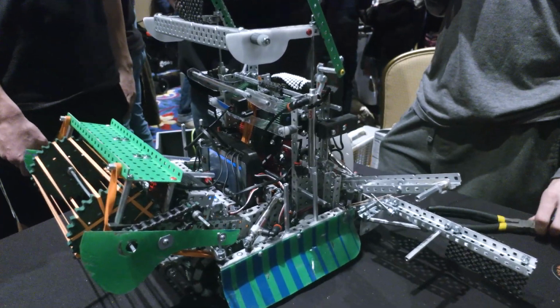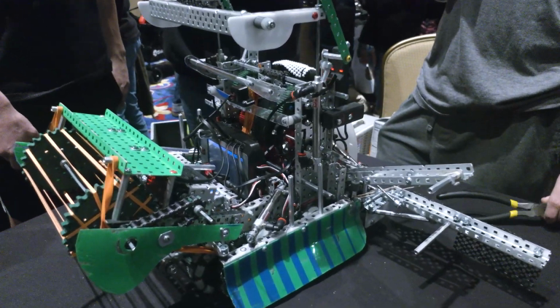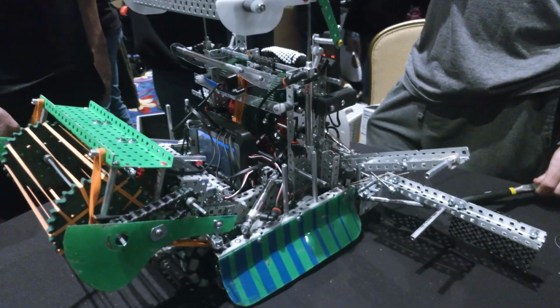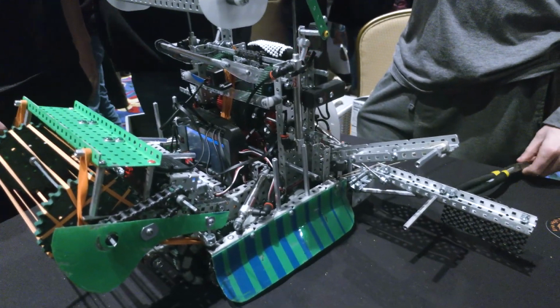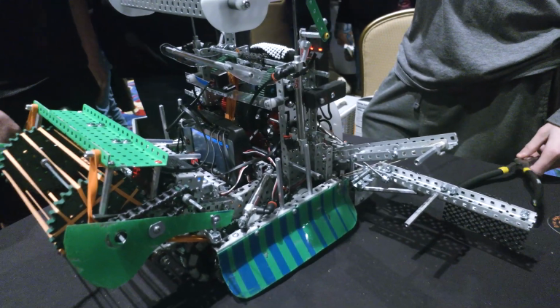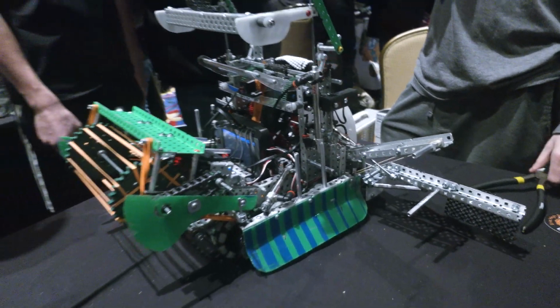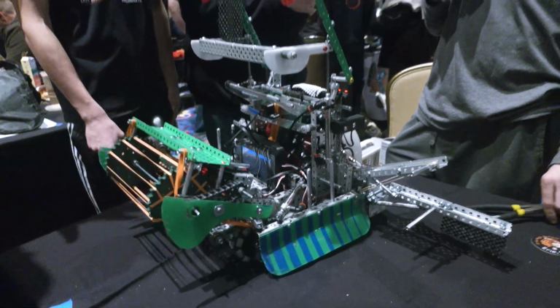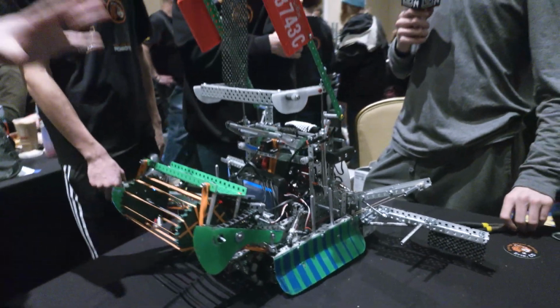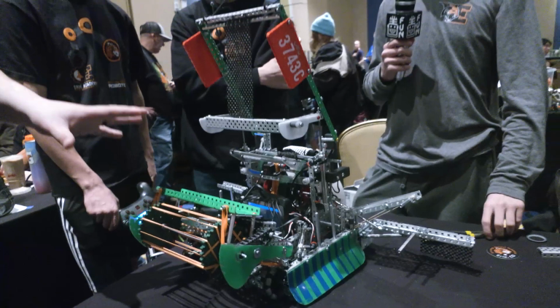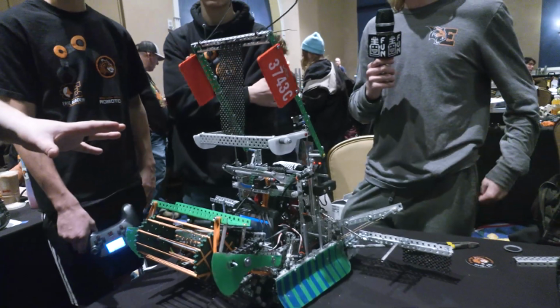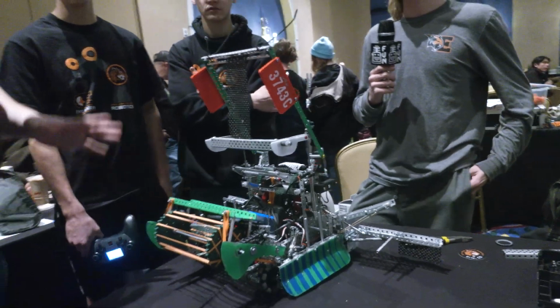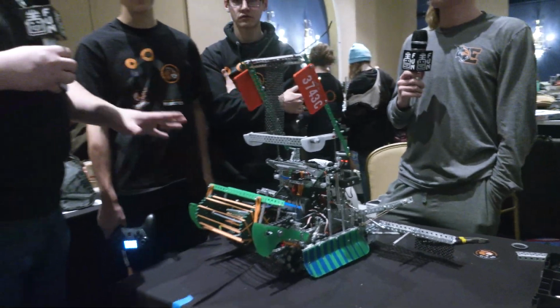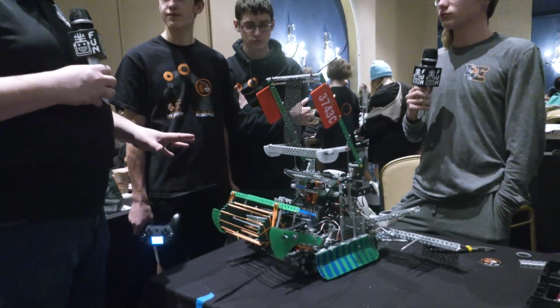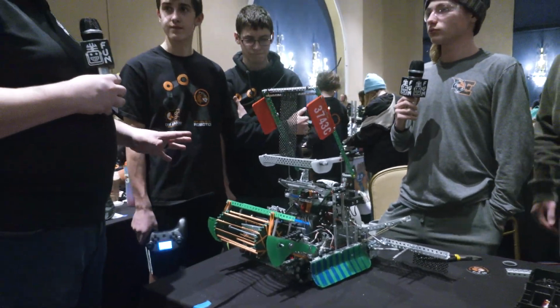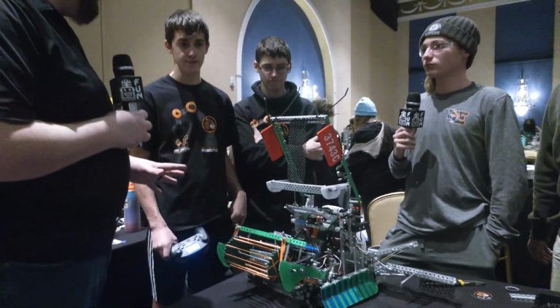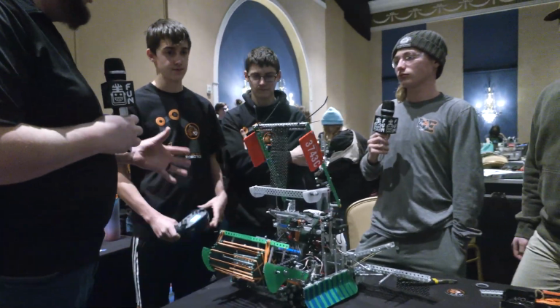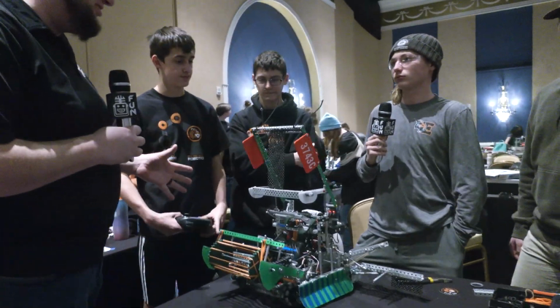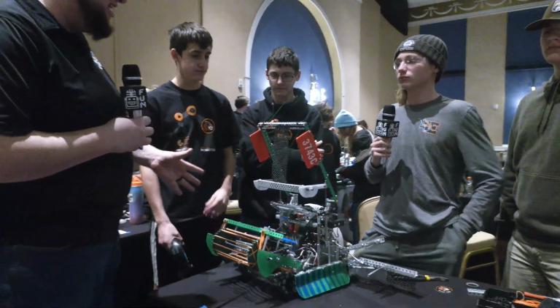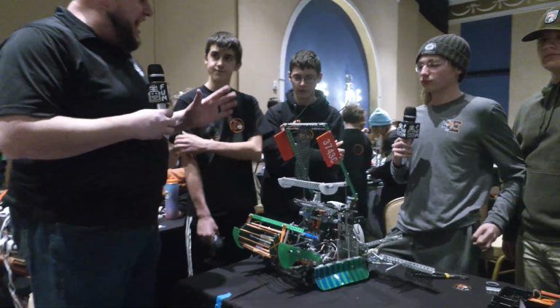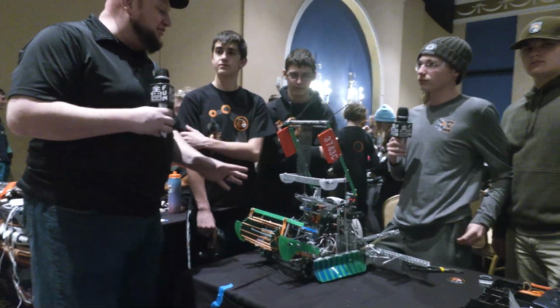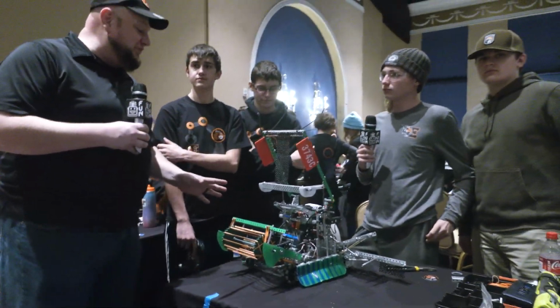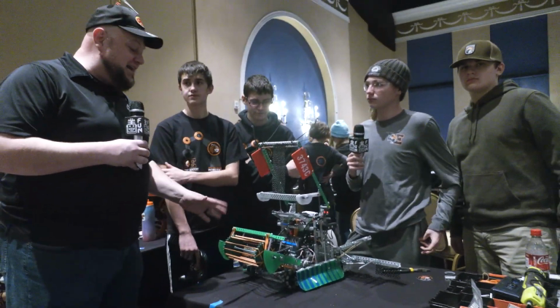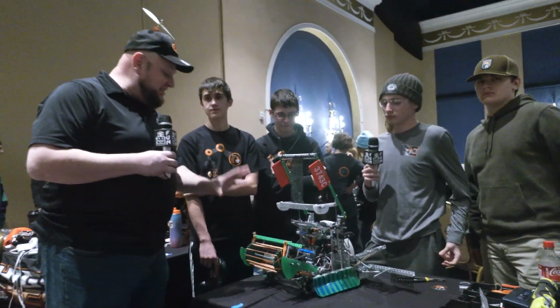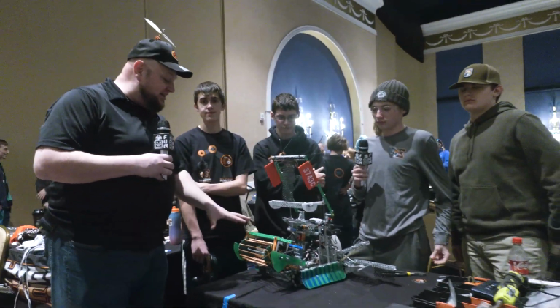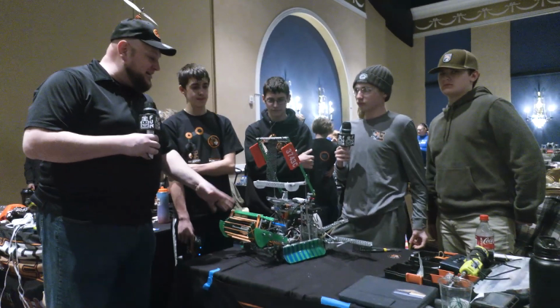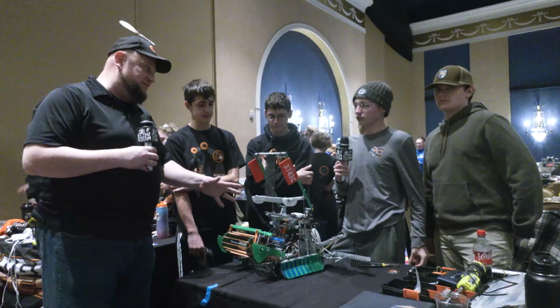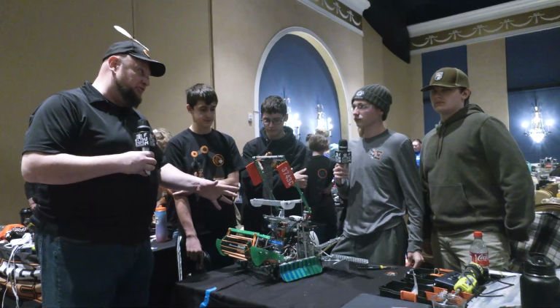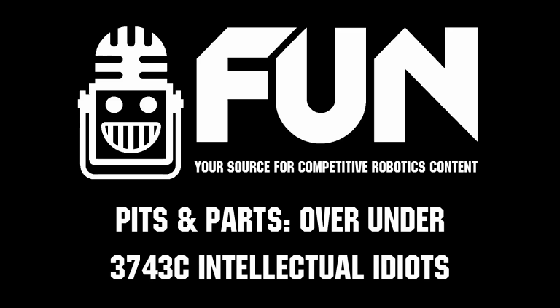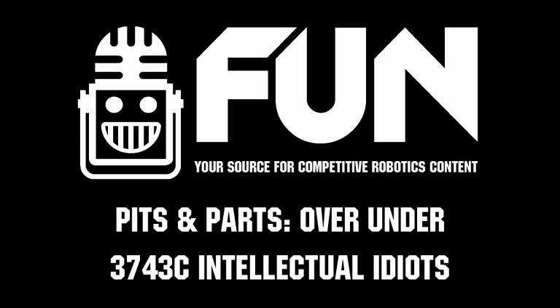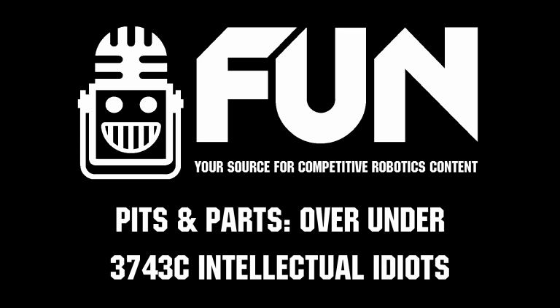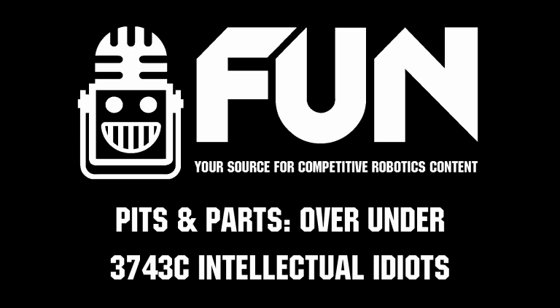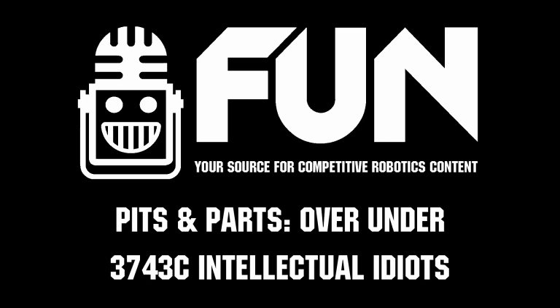Well, Intellectual Idiots, thank you so much for taking the time to tell us more about your robot. We're really looking forward to seeing your performance — I'm sure you are too. Good luck the rest of the way. Thanks for telling us about it — a phenomenal scheme. Thanks a lot, guys.